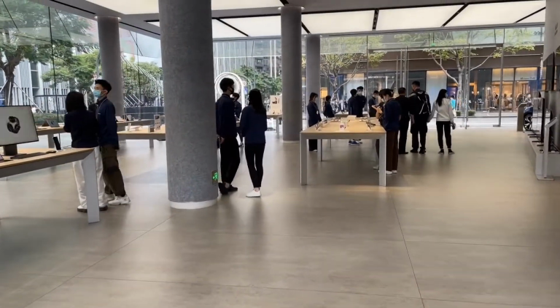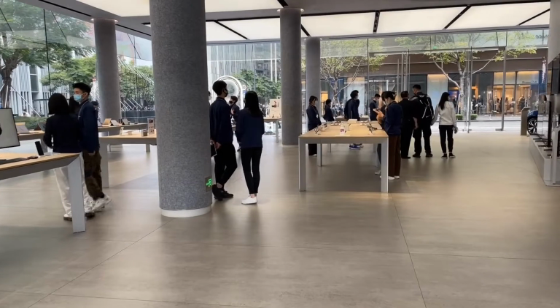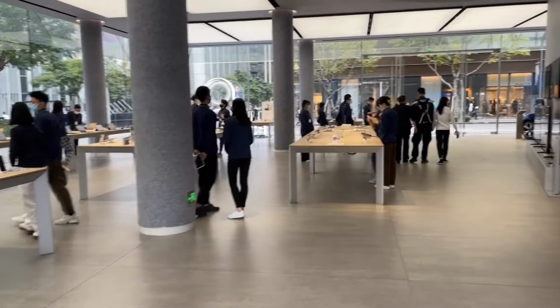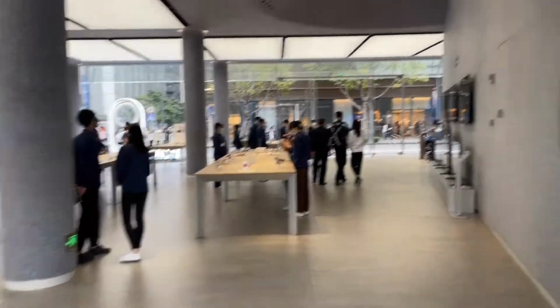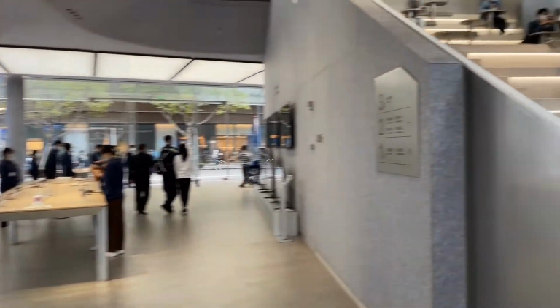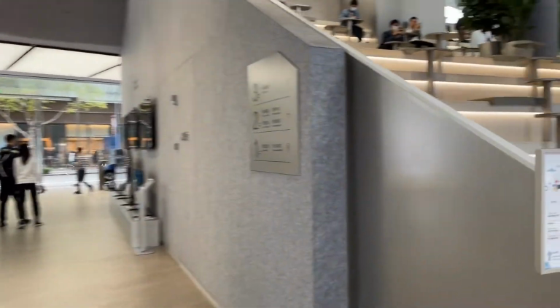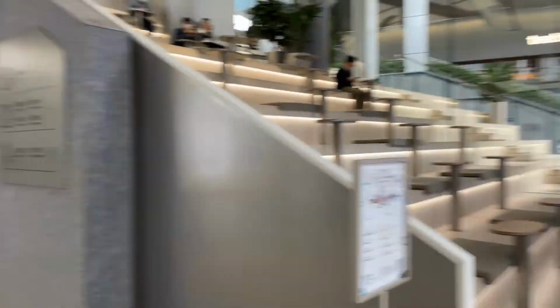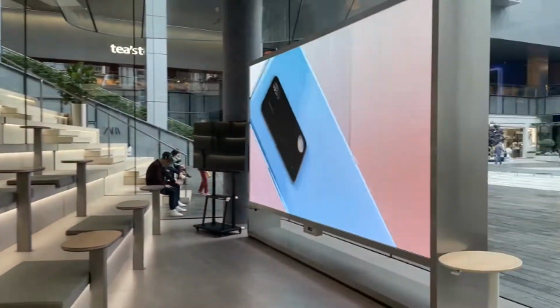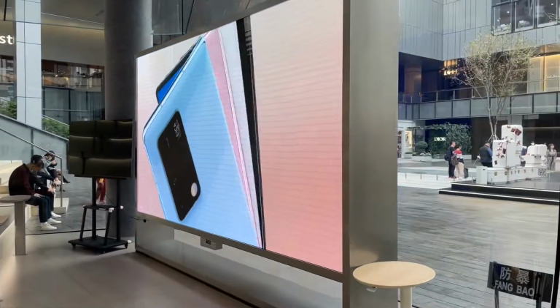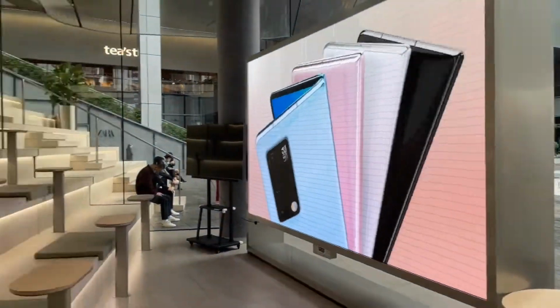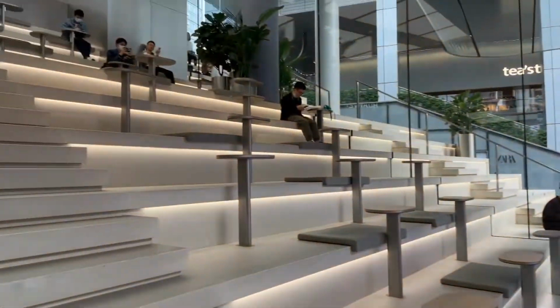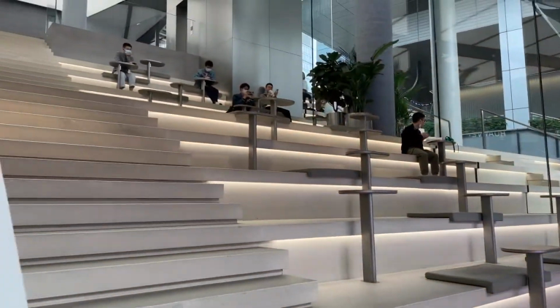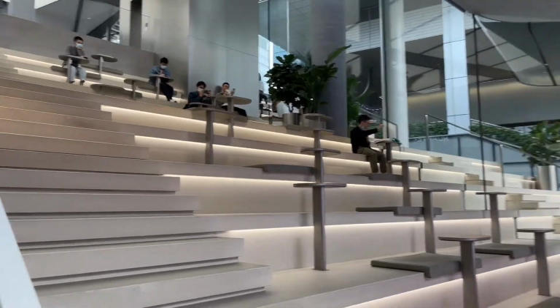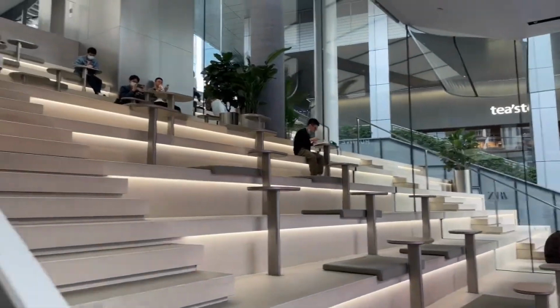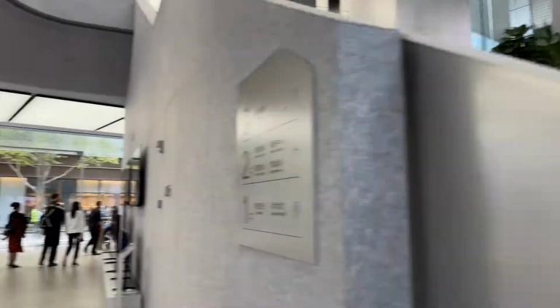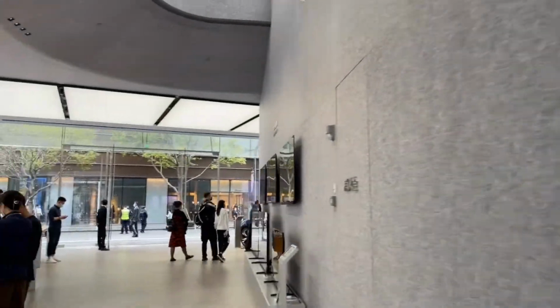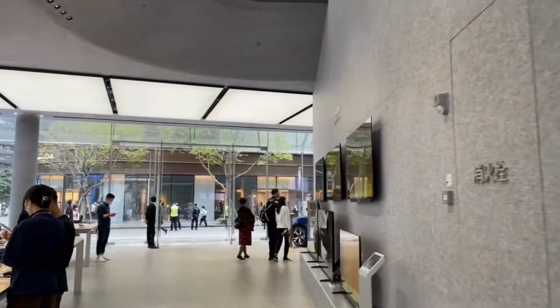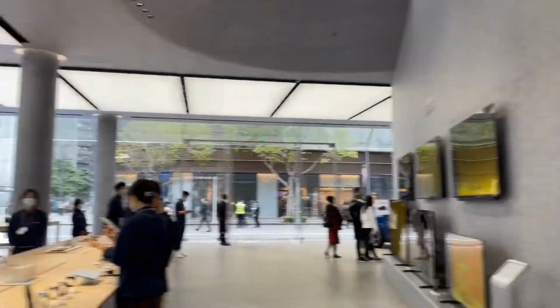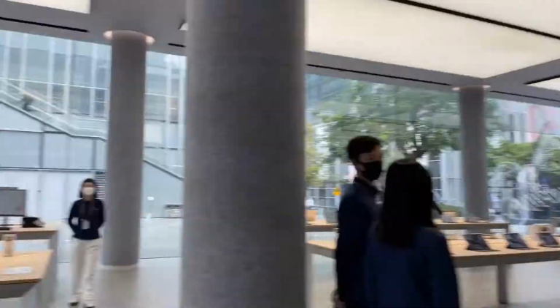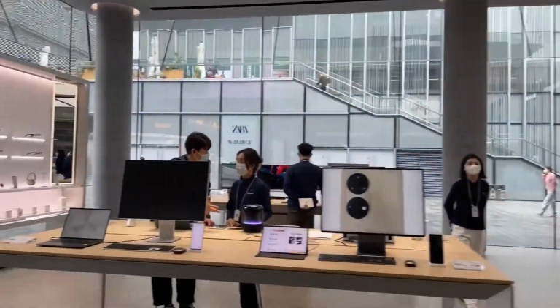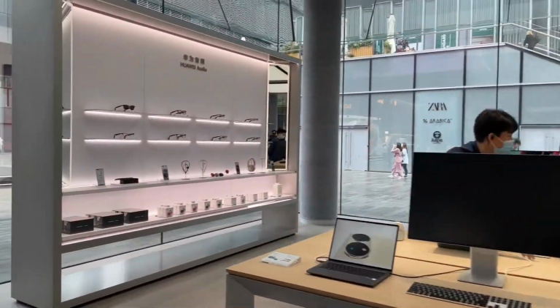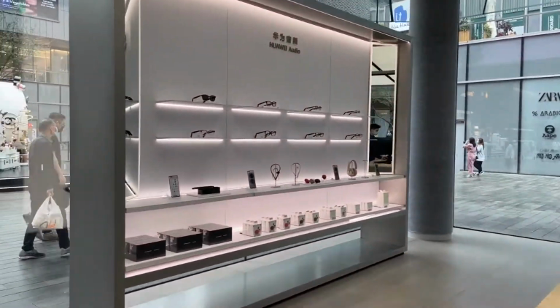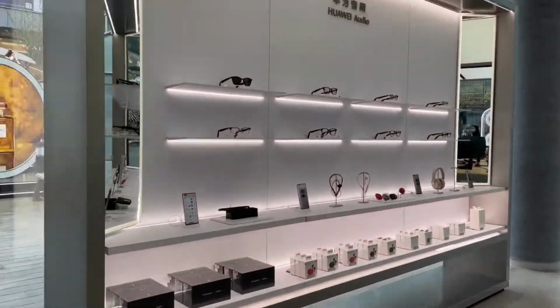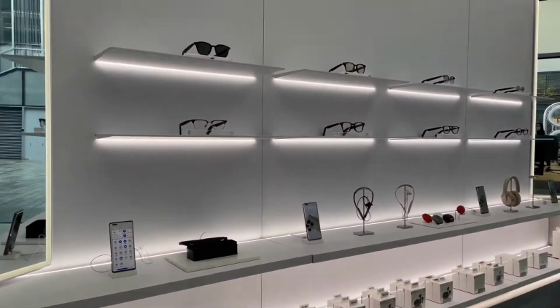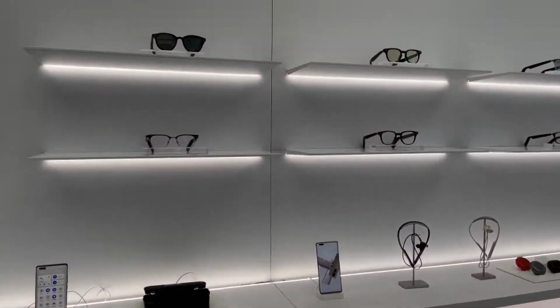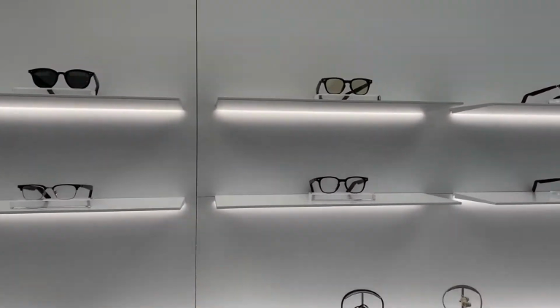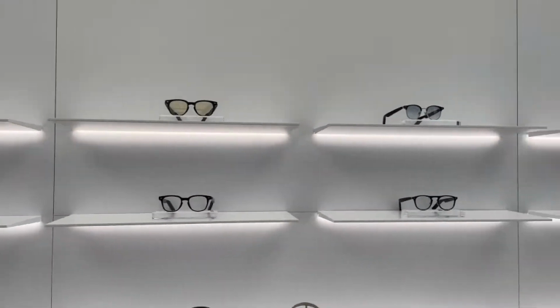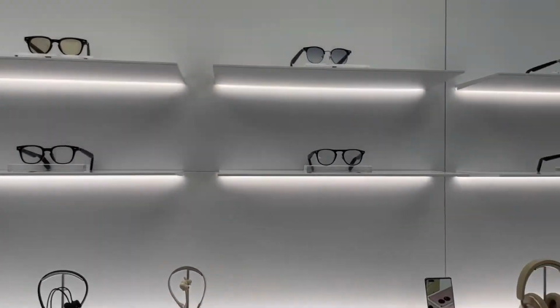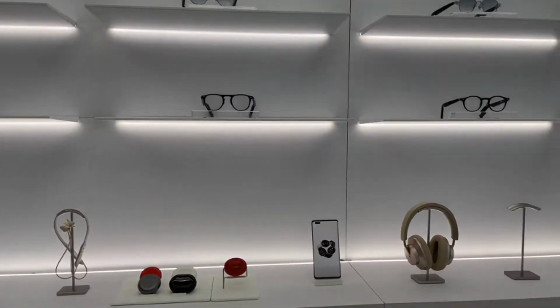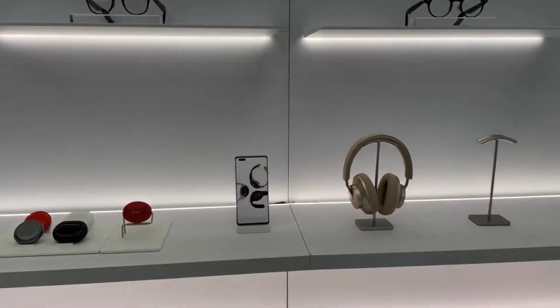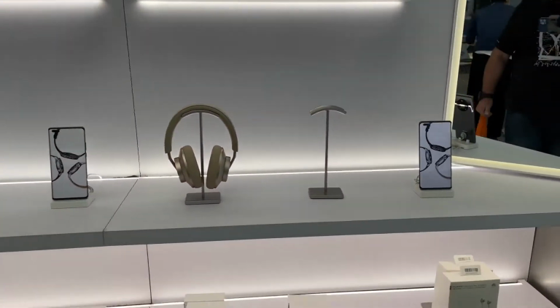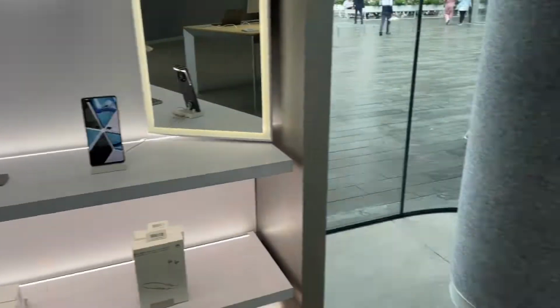I got my temperature taken. Very cool area here. Inside the store — it's actually quite welcoming. It's nice here.